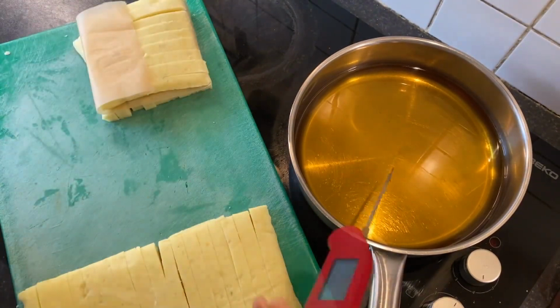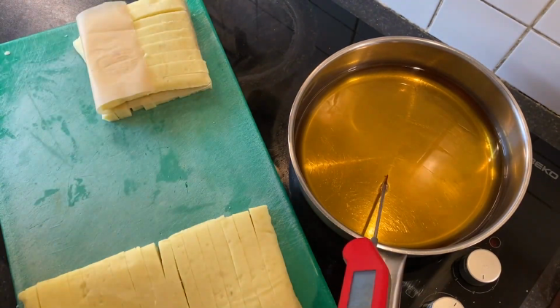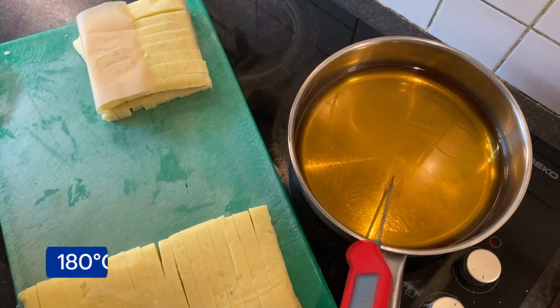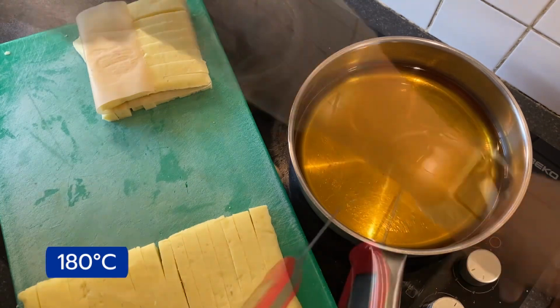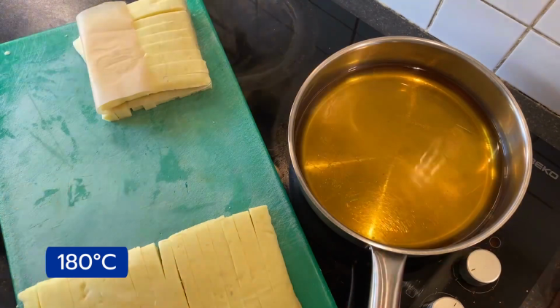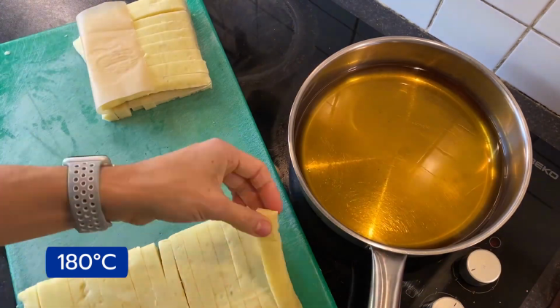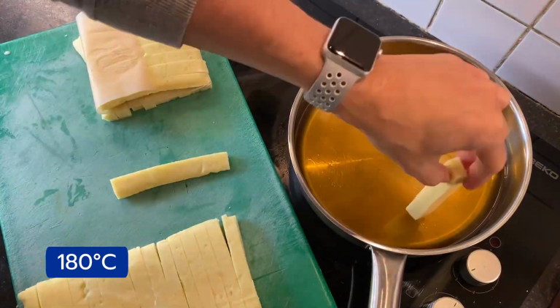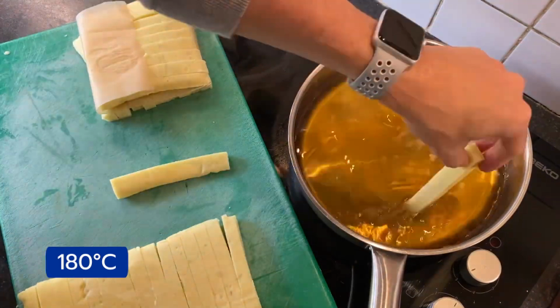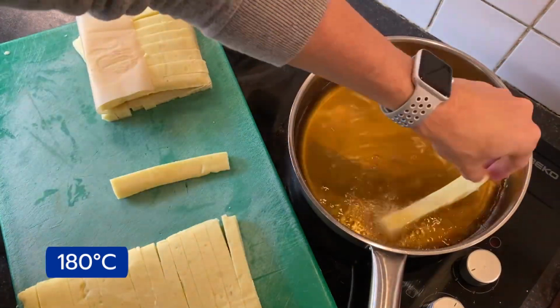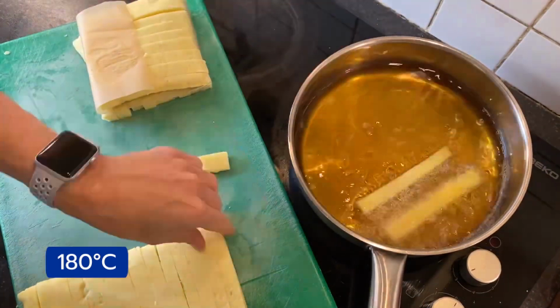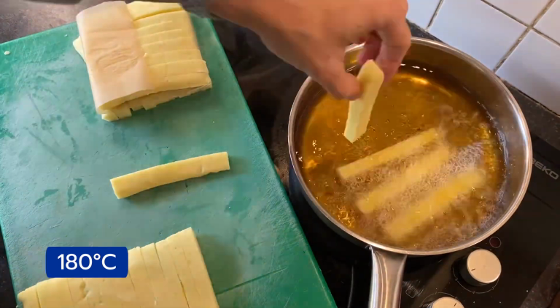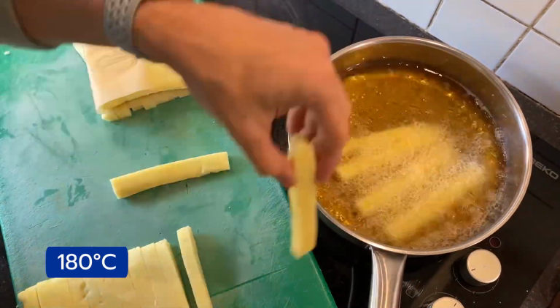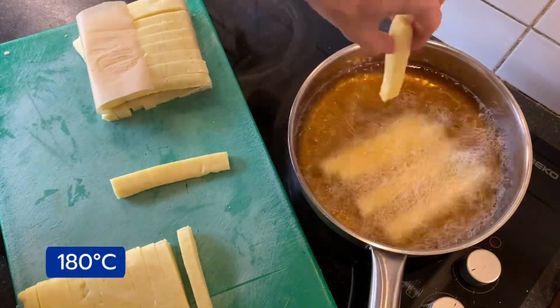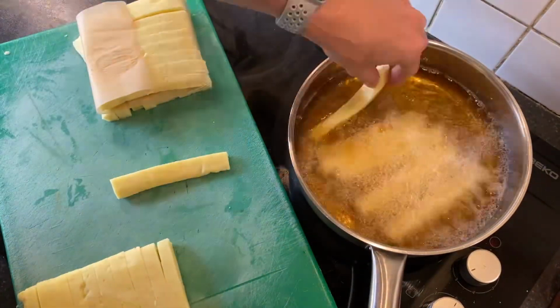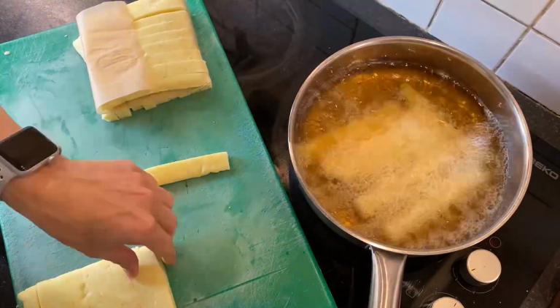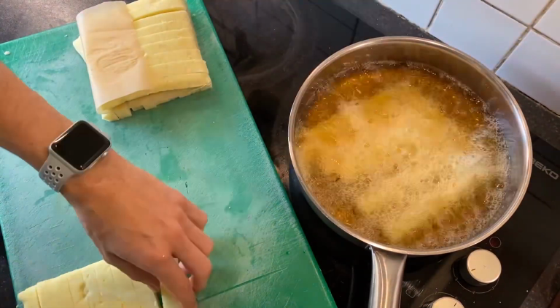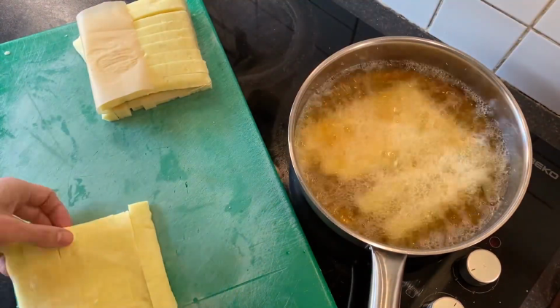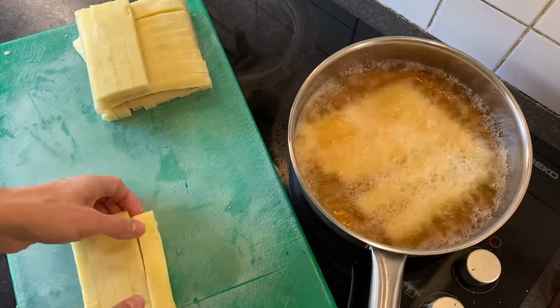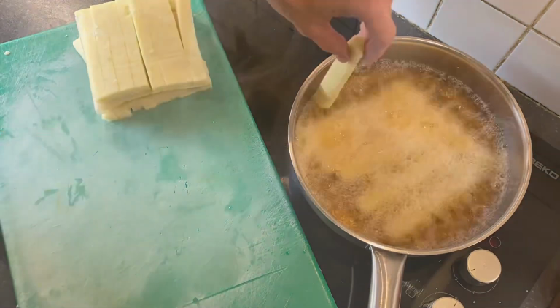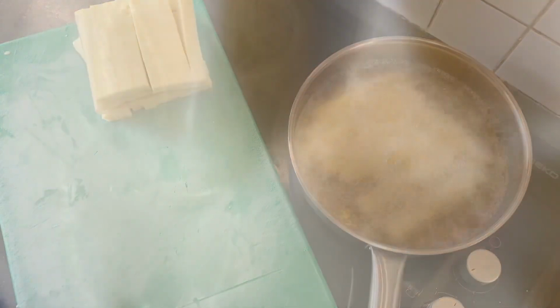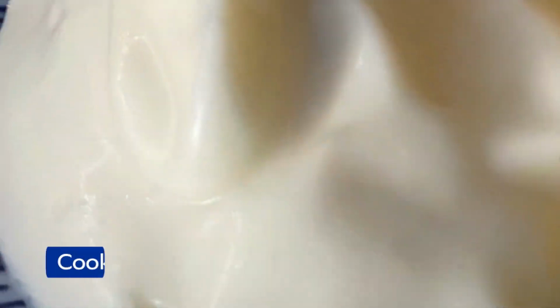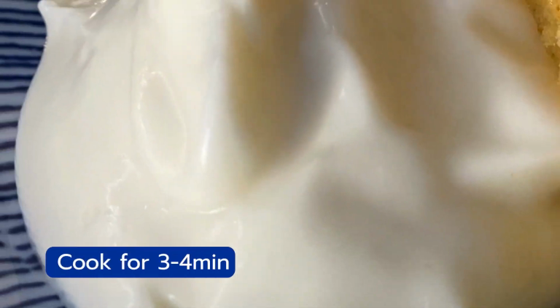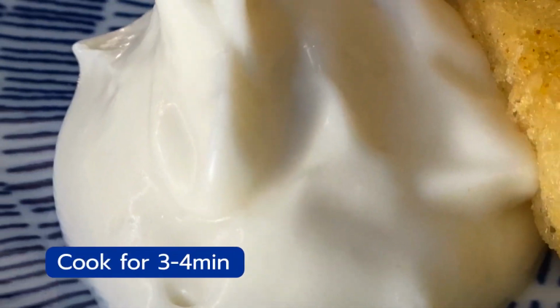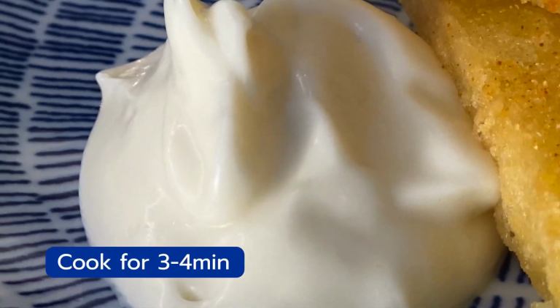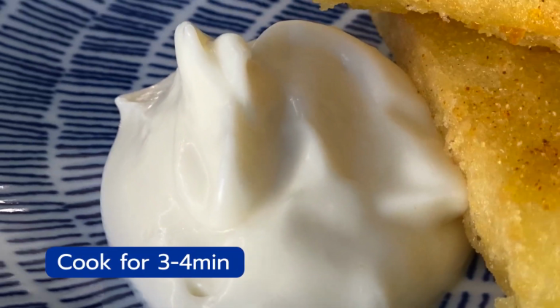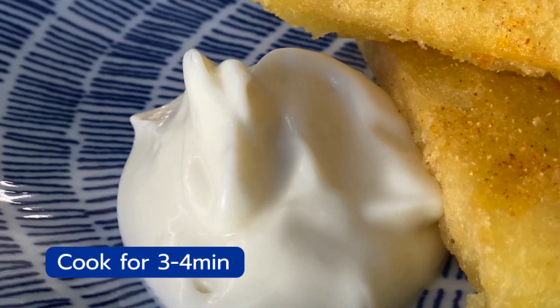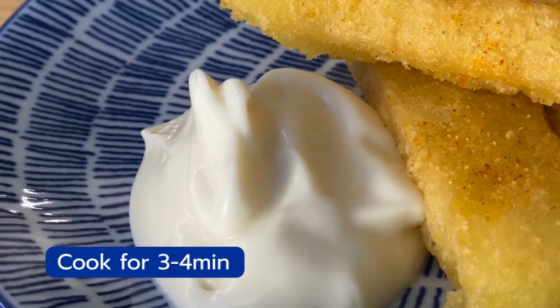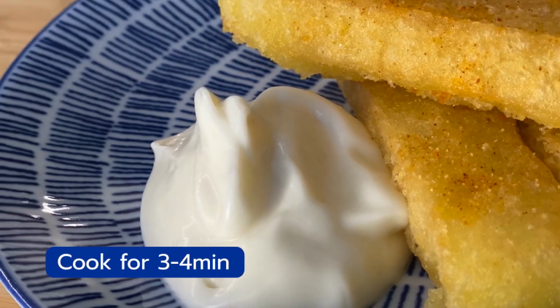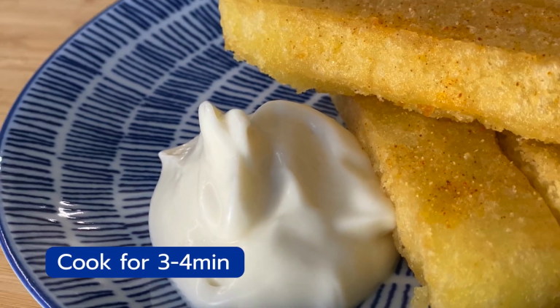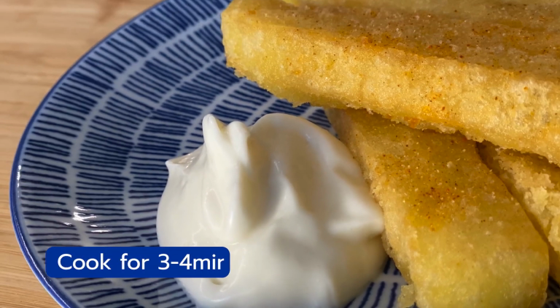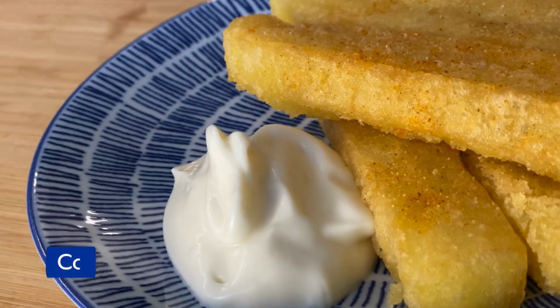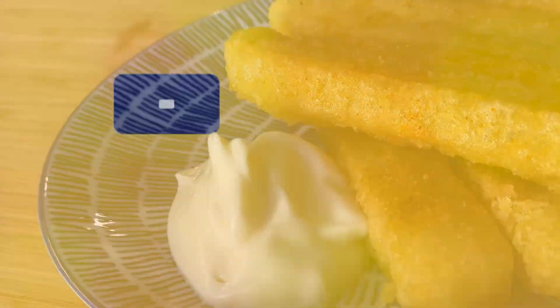Make sure your oil is around 180 degrees and just start to fry. Cook for approximately three to four minutes. It's so easy and quick to do.